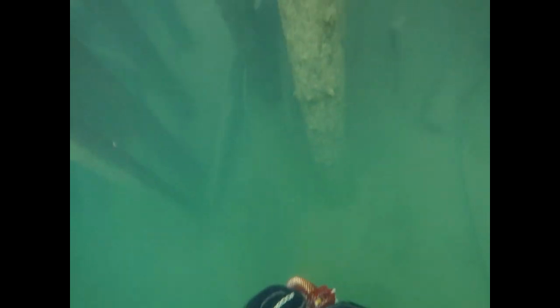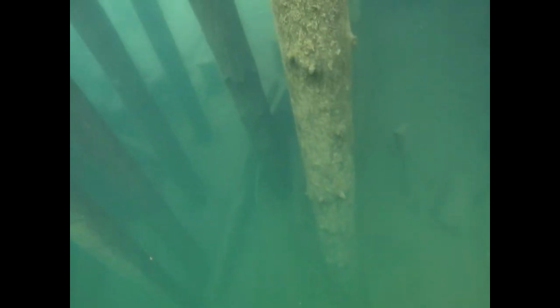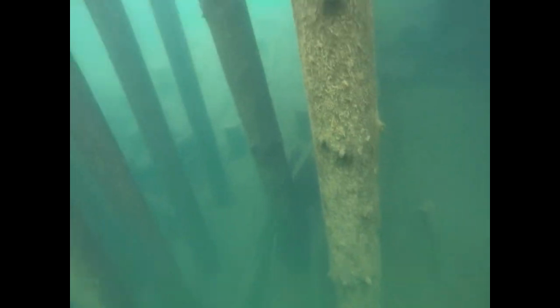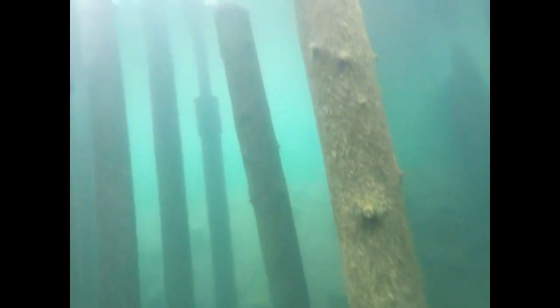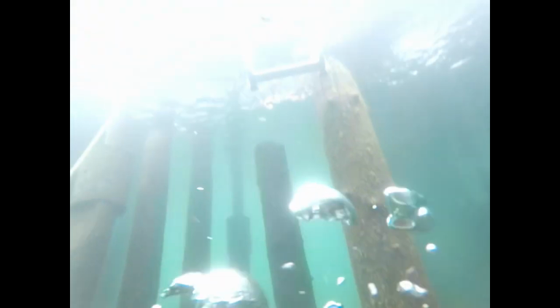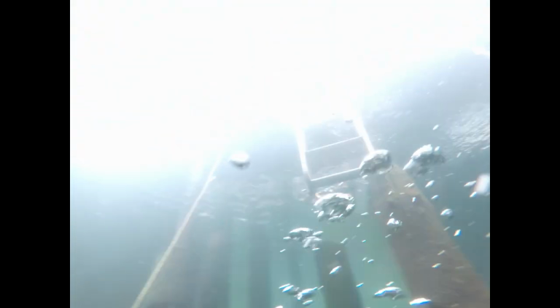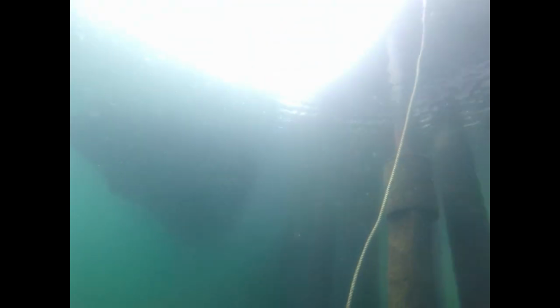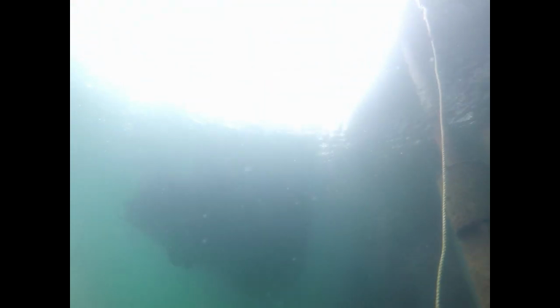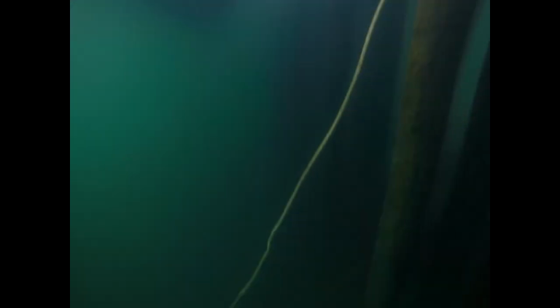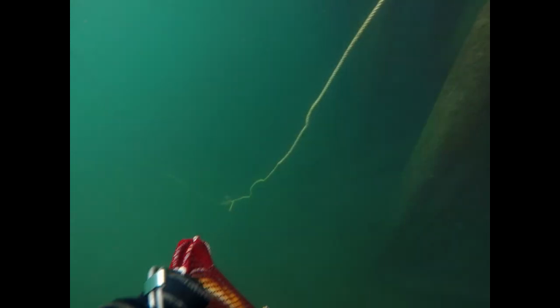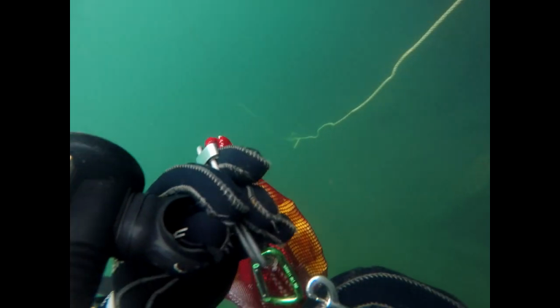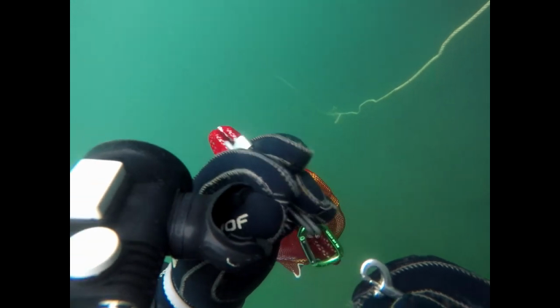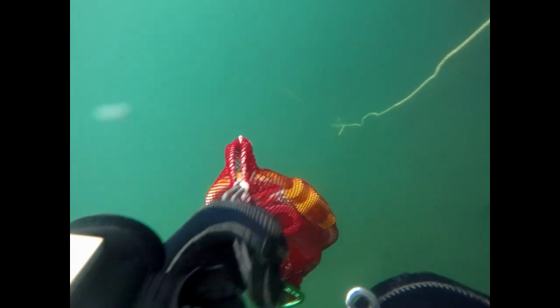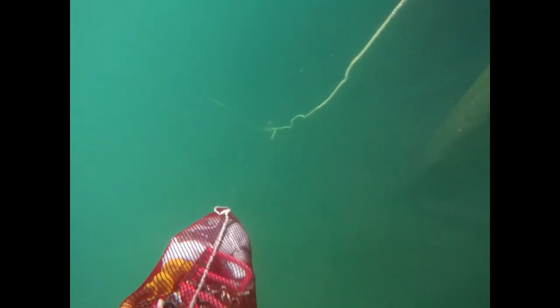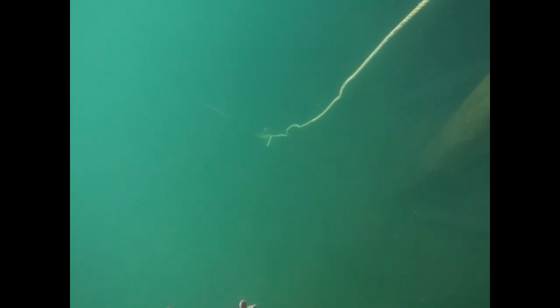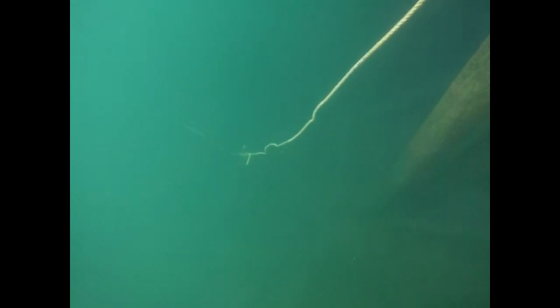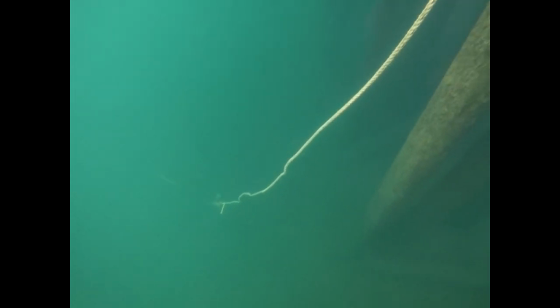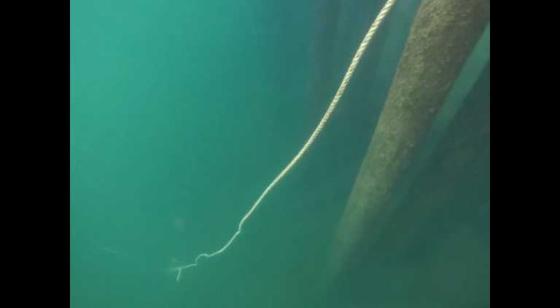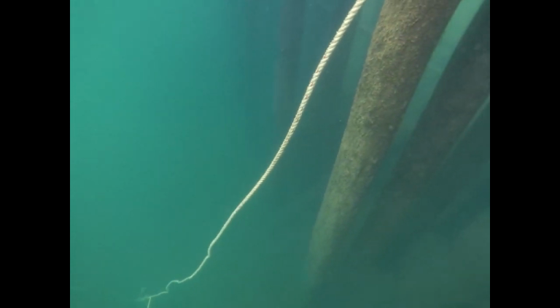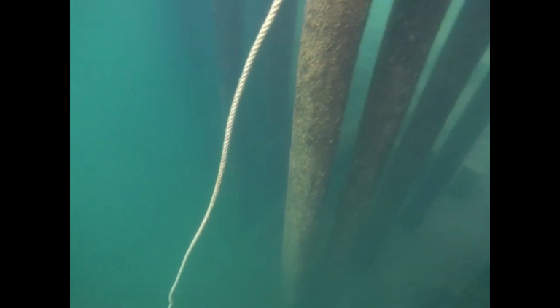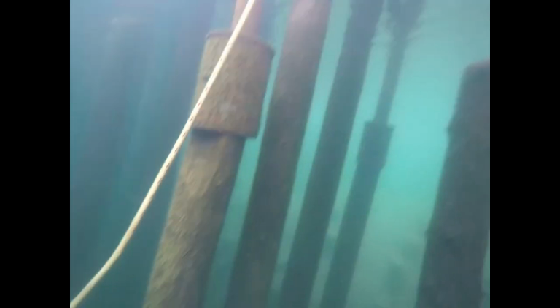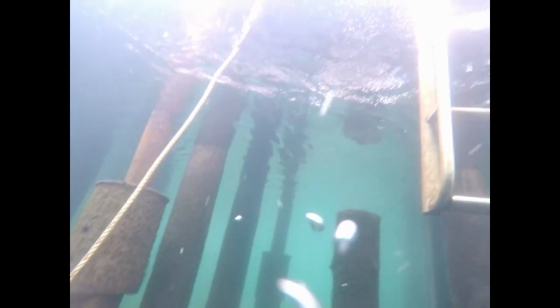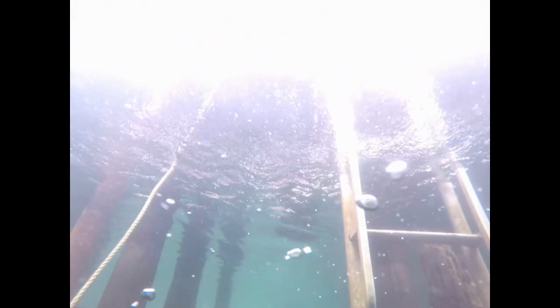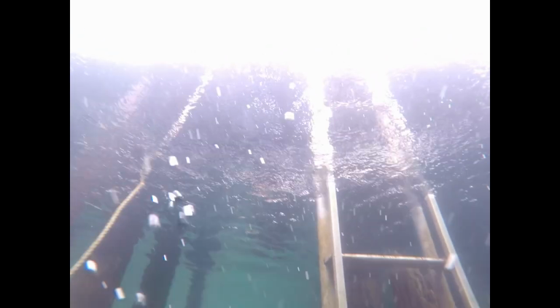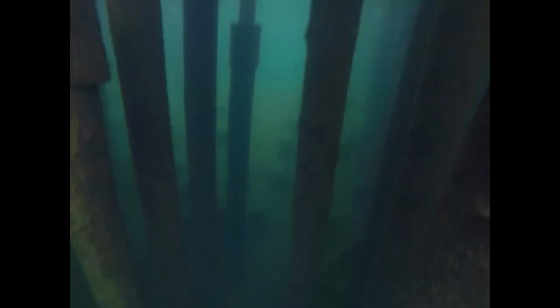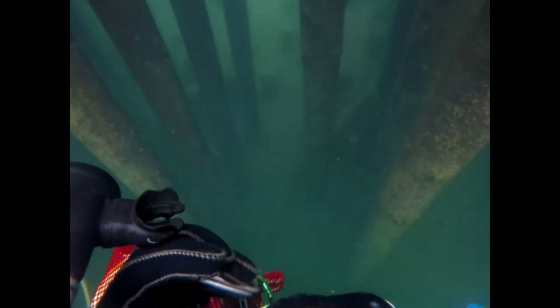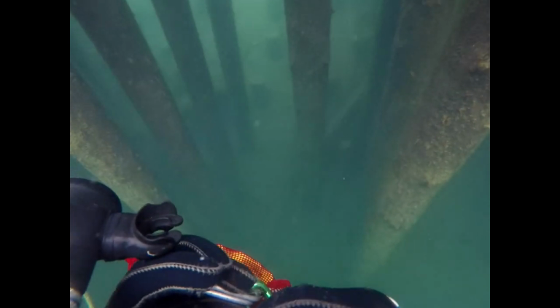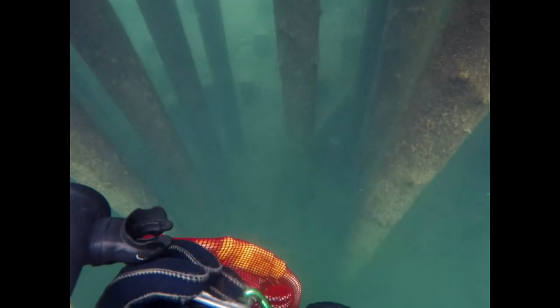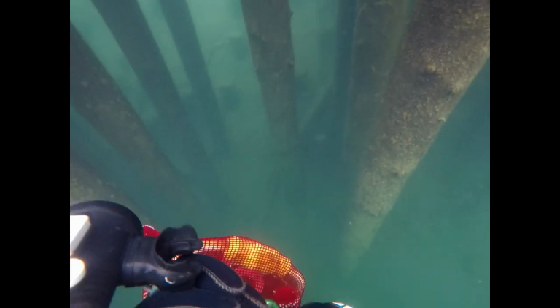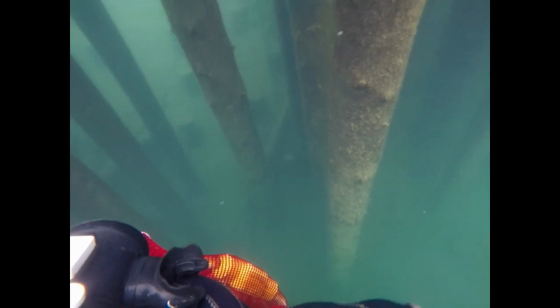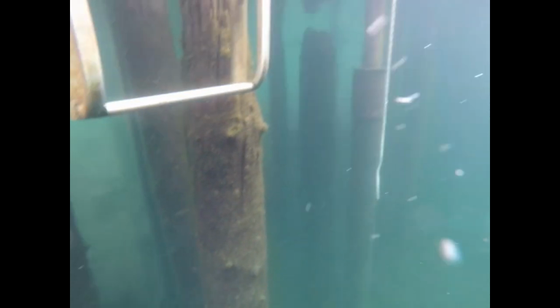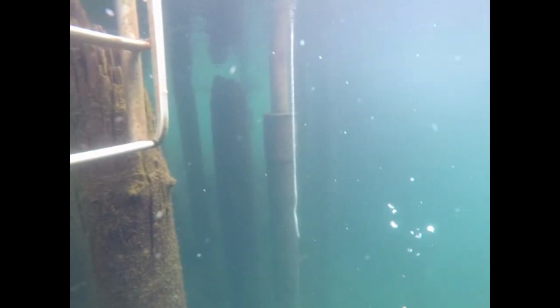The wide-angle on my GoPro makes it look a lot deeper than it is. This is actually about 22 feet of water — it's not terribly deep, but it looks a lot deeper. You can attribute that to the wide-angle lens of the GoPro.